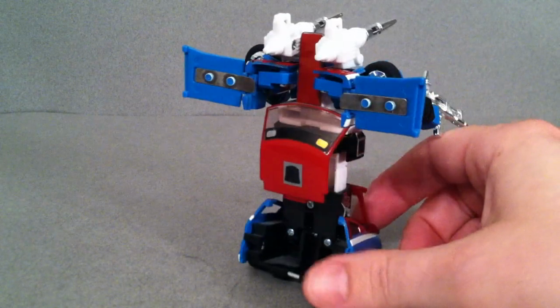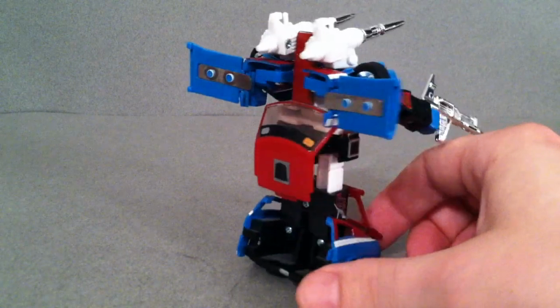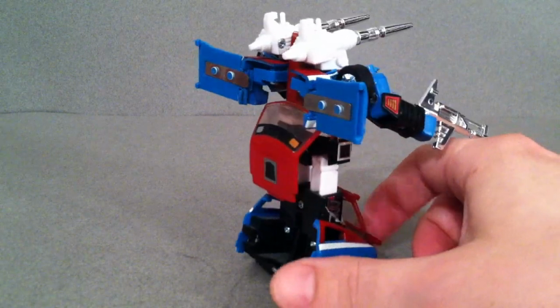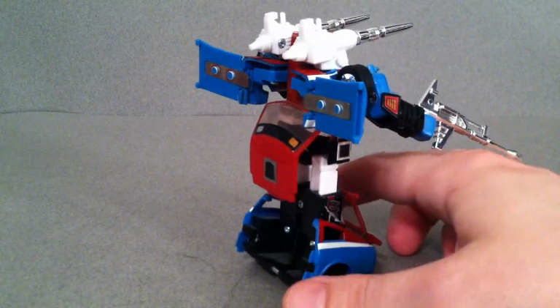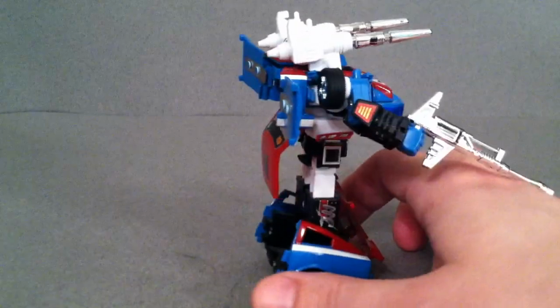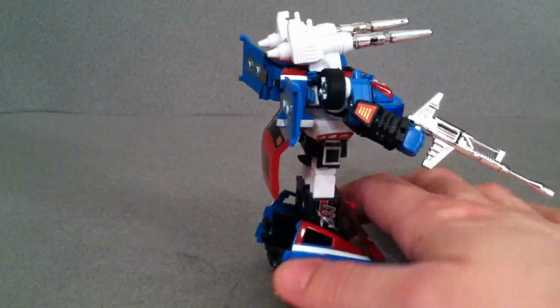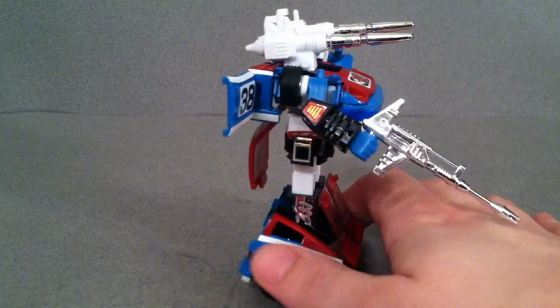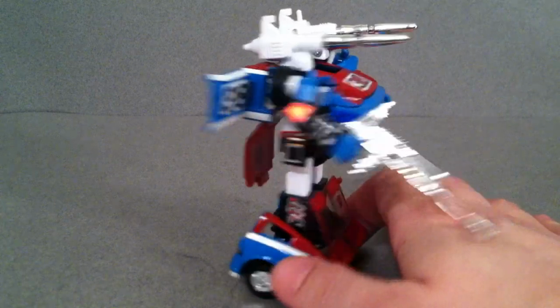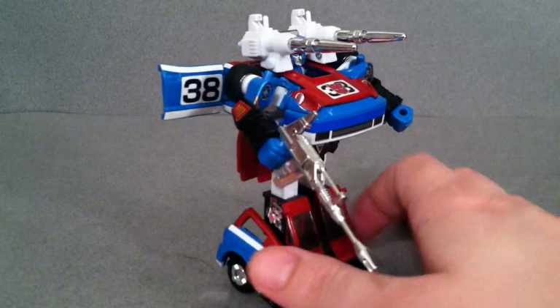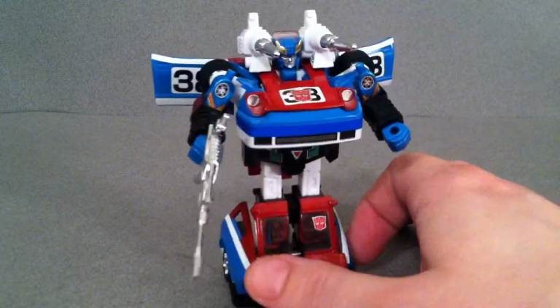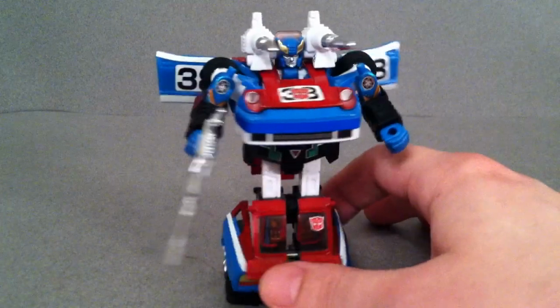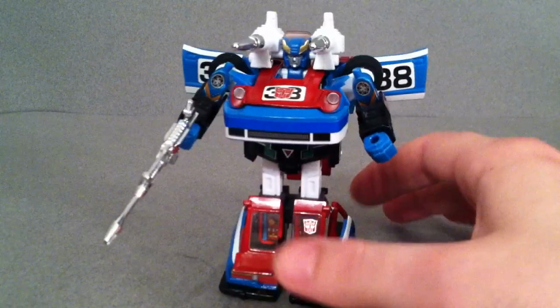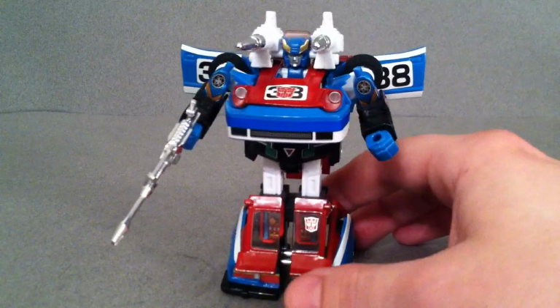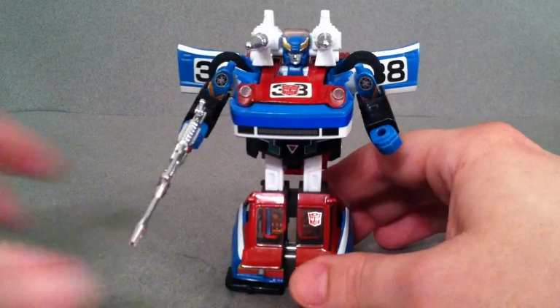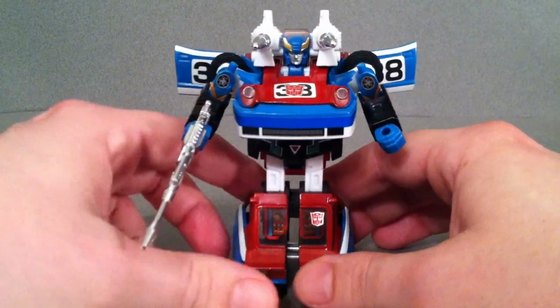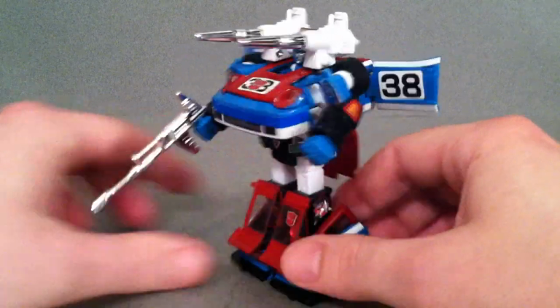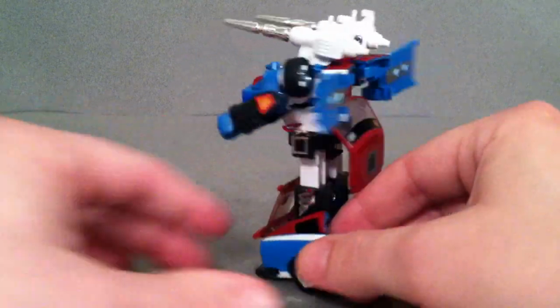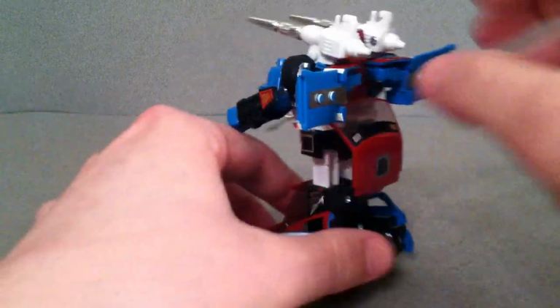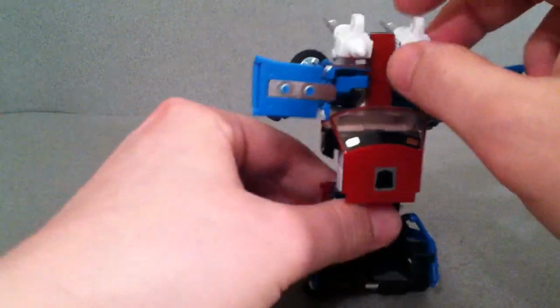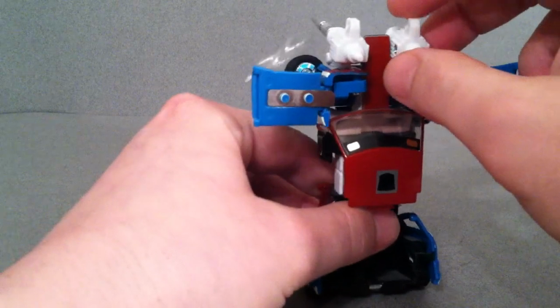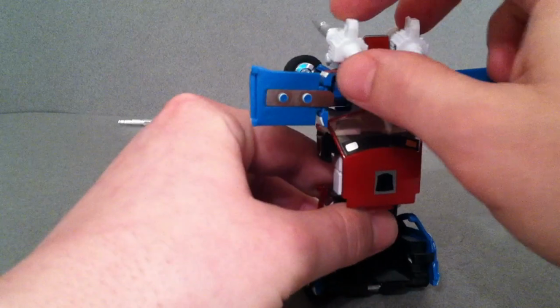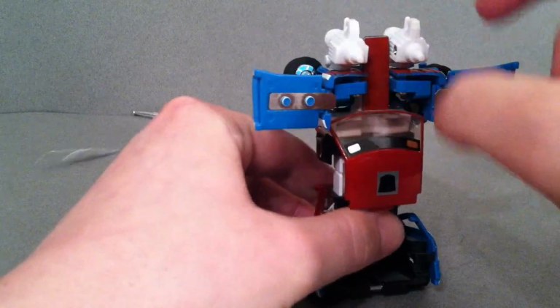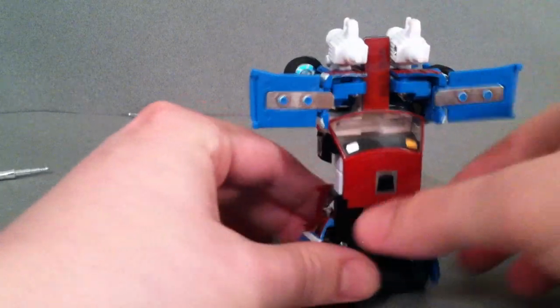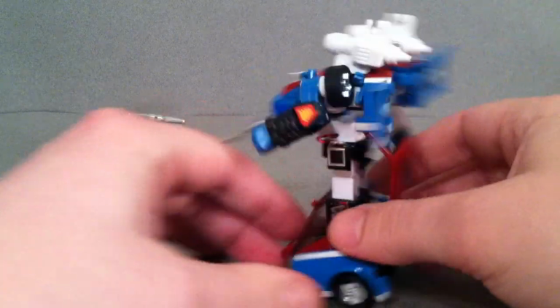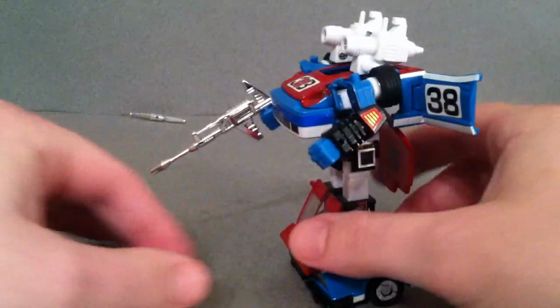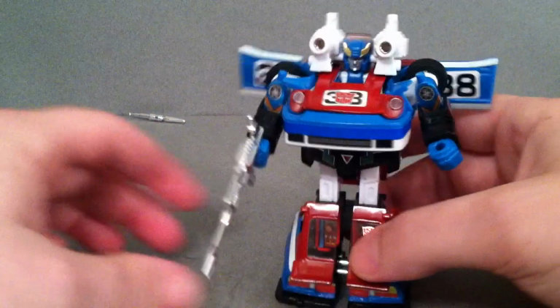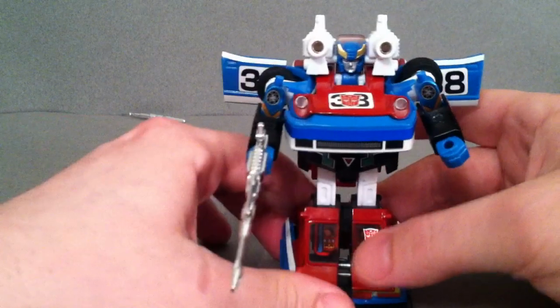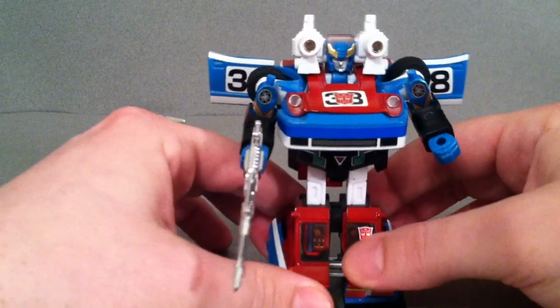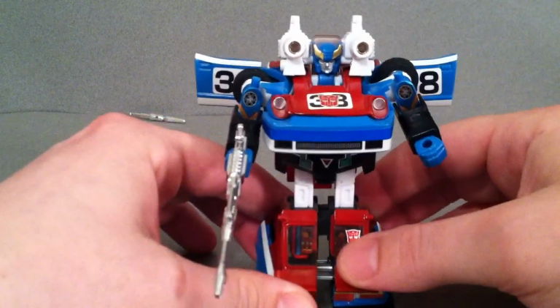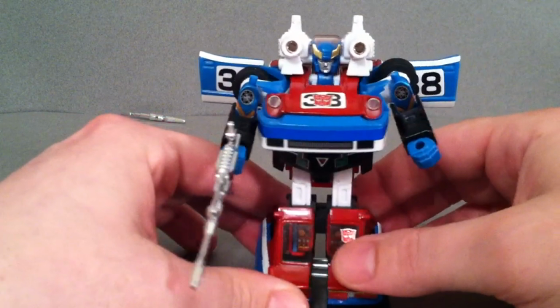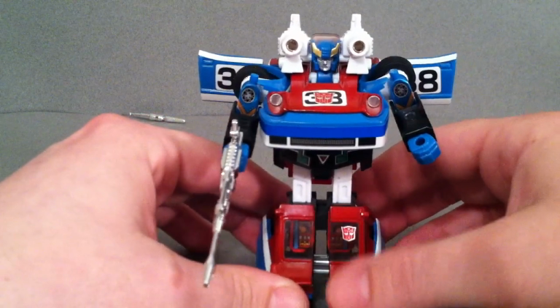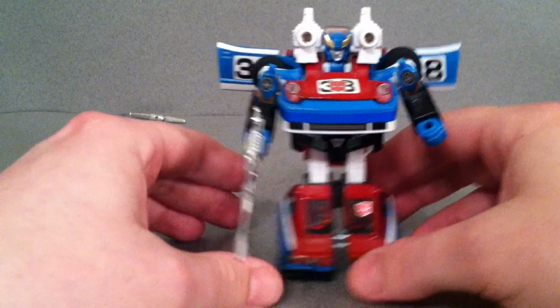A really, really nice figure. And this being a Takara Collection version, the missiles do launch. So there you go — really strong springs for how small a vehicle this is.